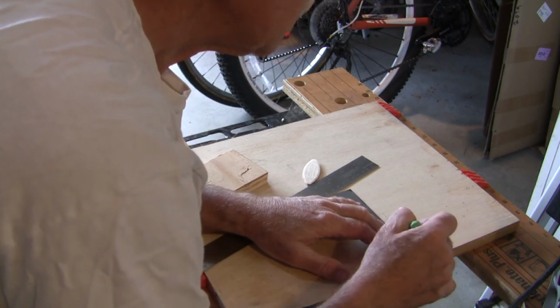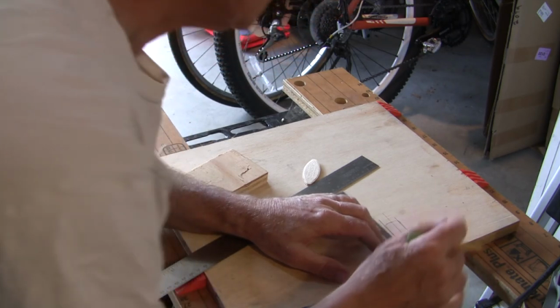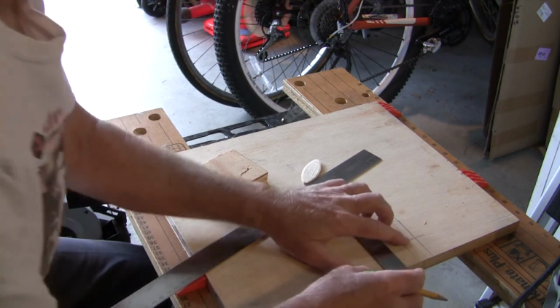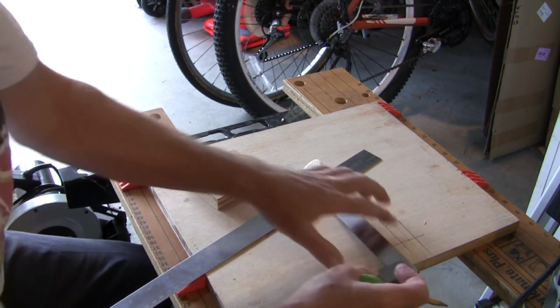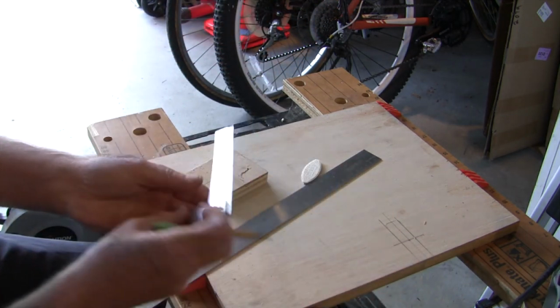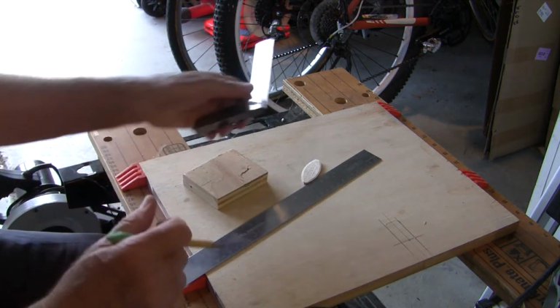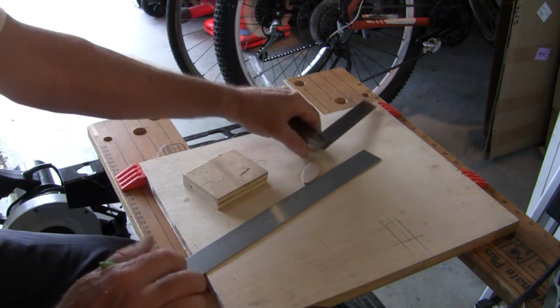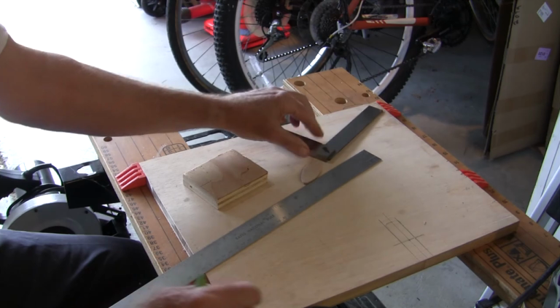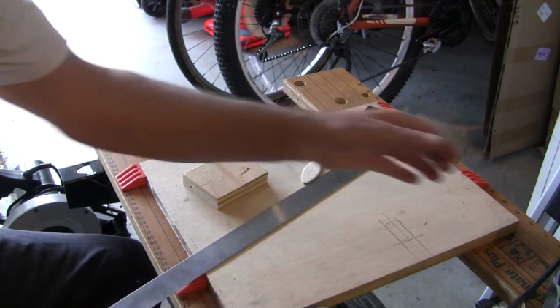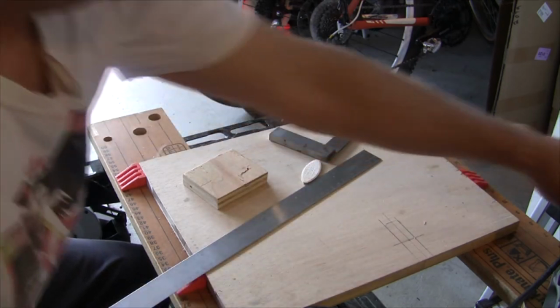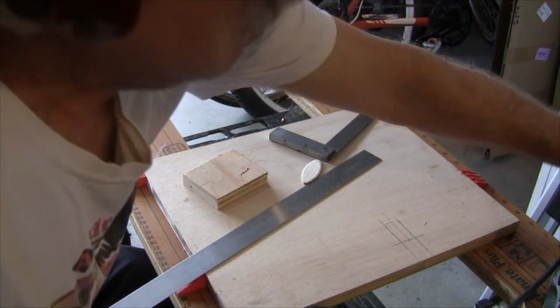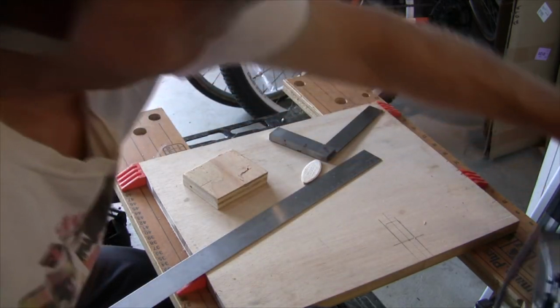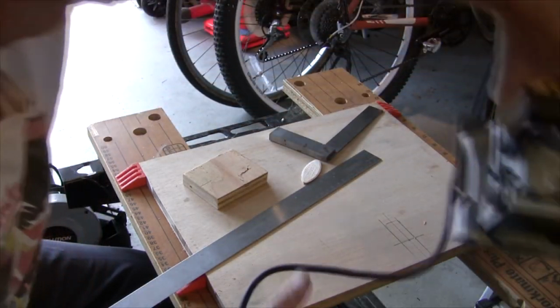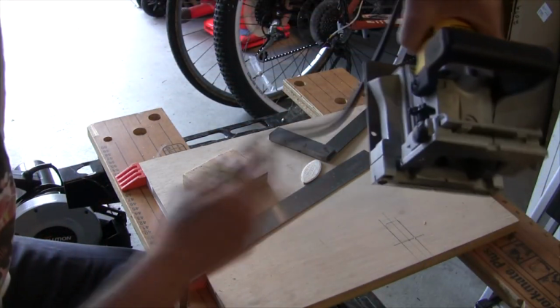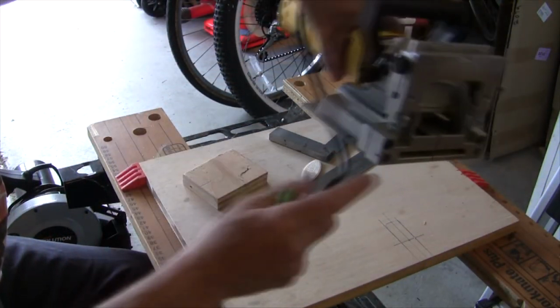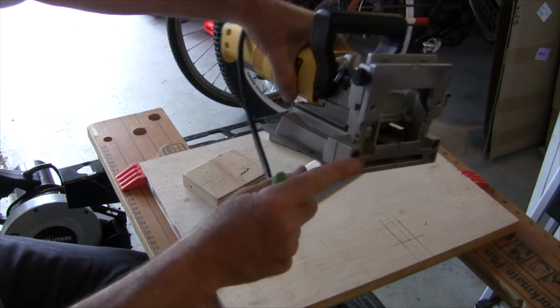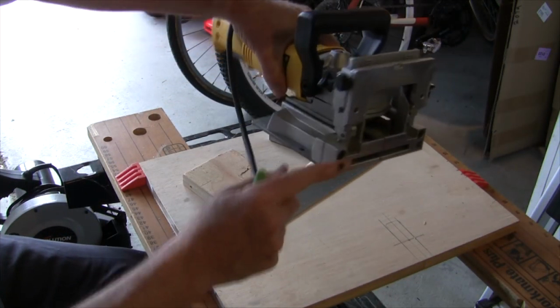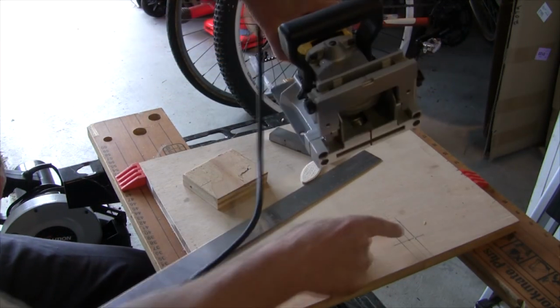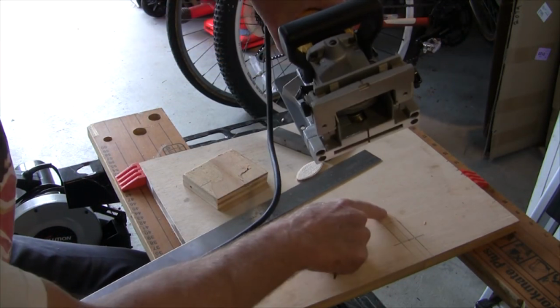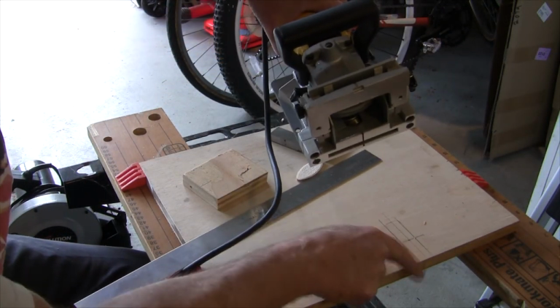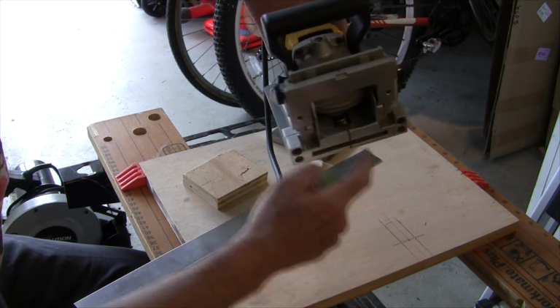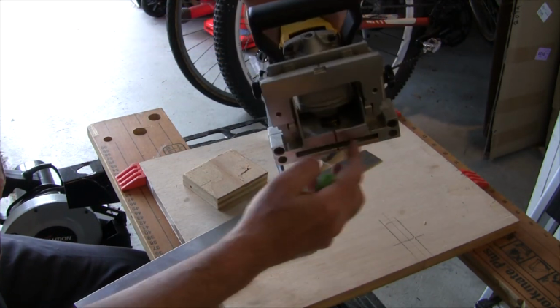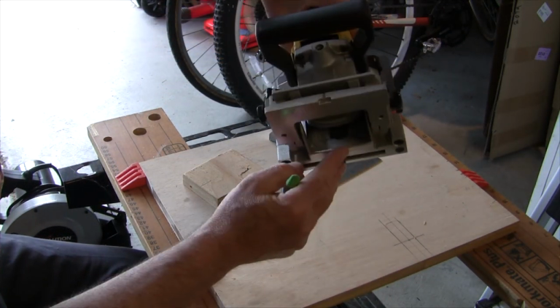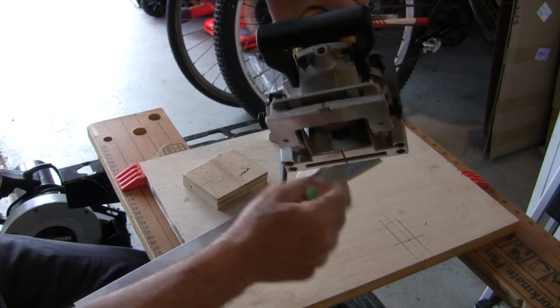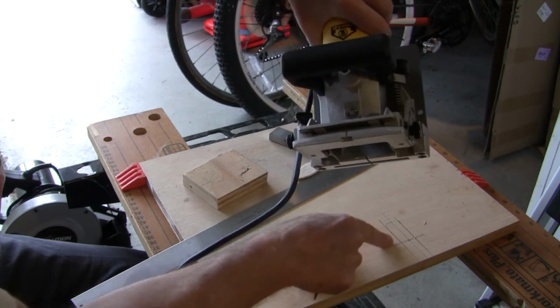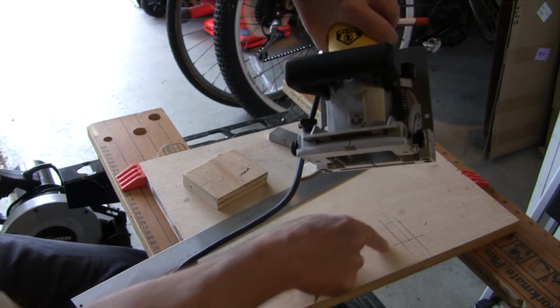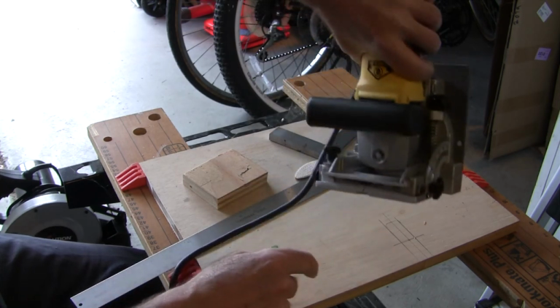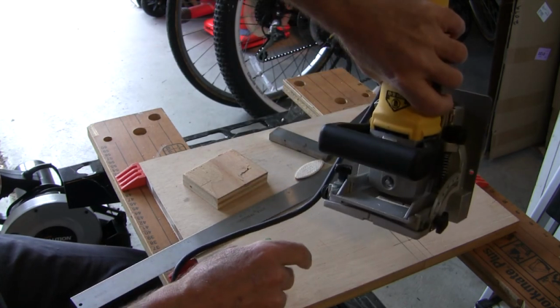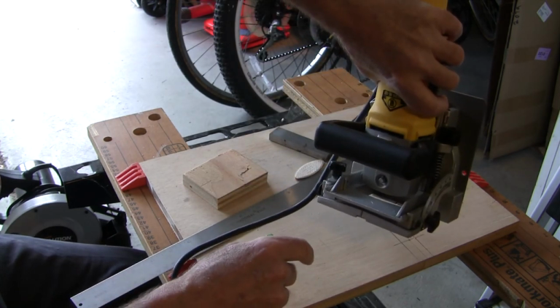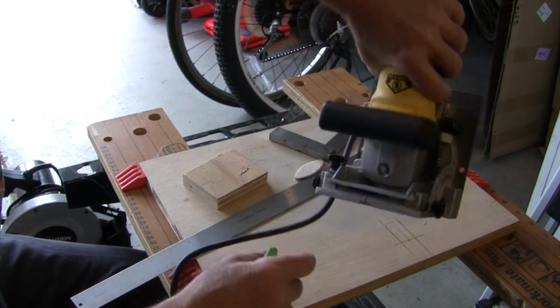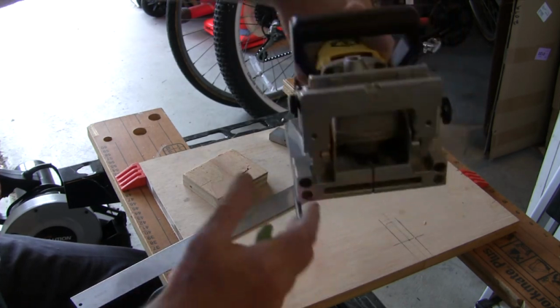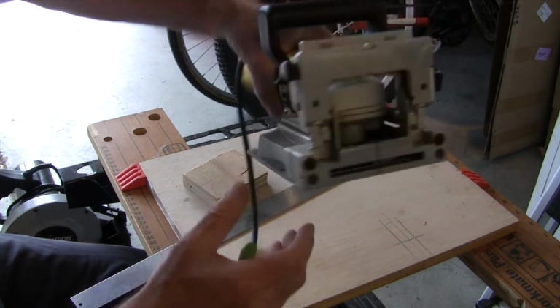So here's the center of our wood. When we do the biscuit, we'll line up these lines with these lines, and this line with this line. We'll put the pressure on the other side here and then cut the biscuit.